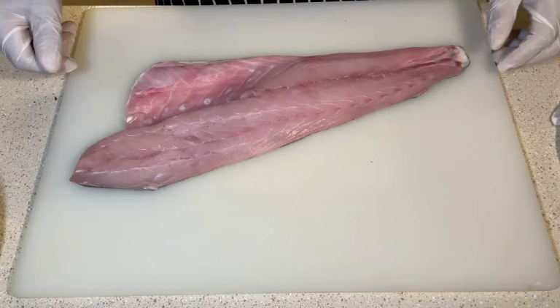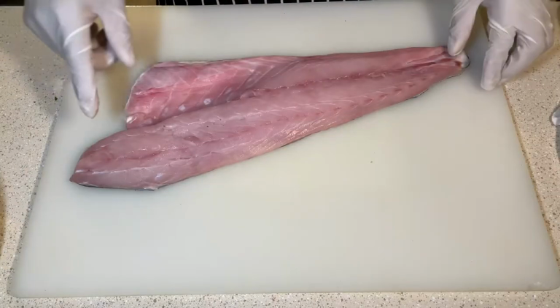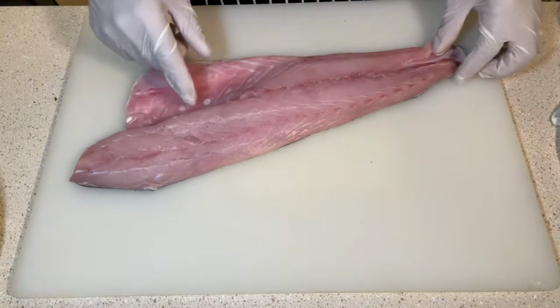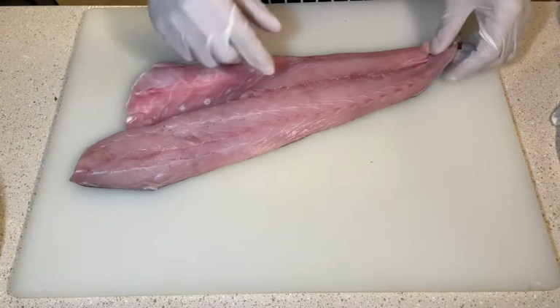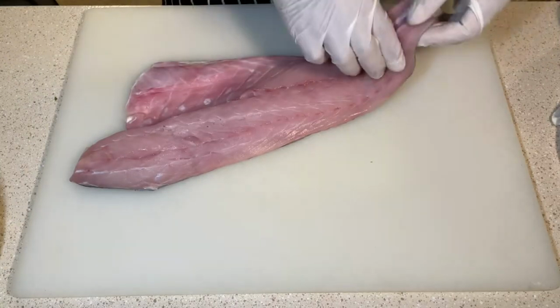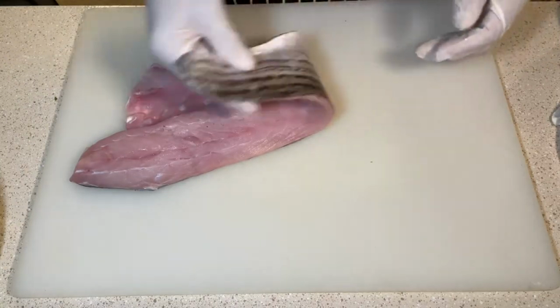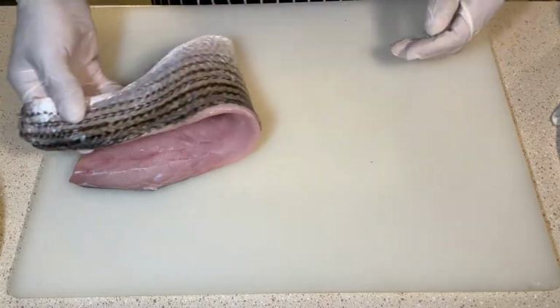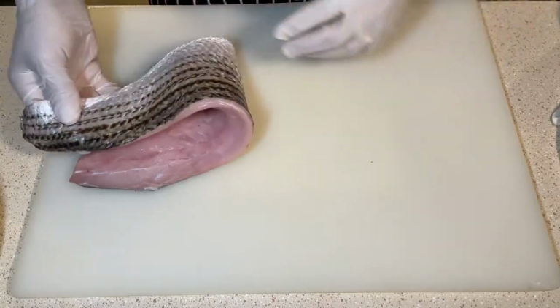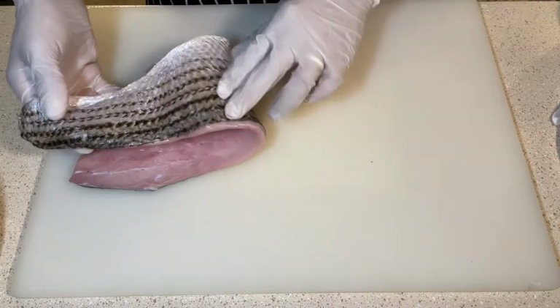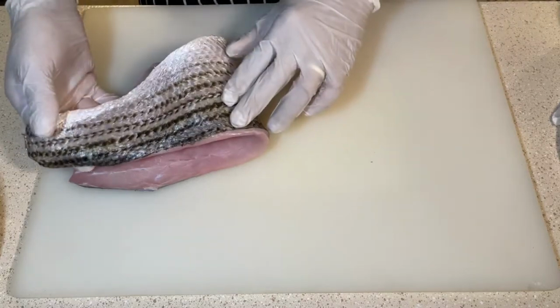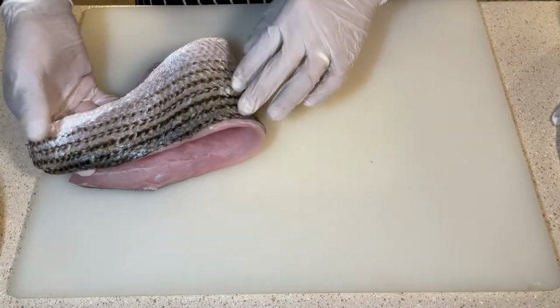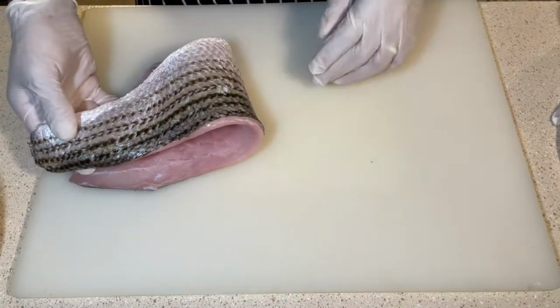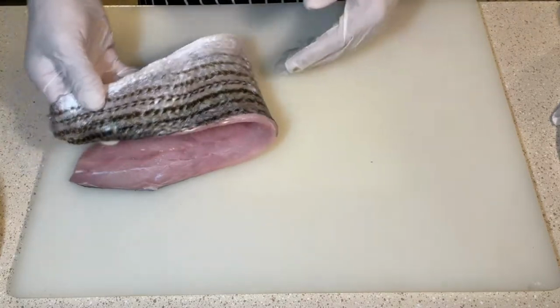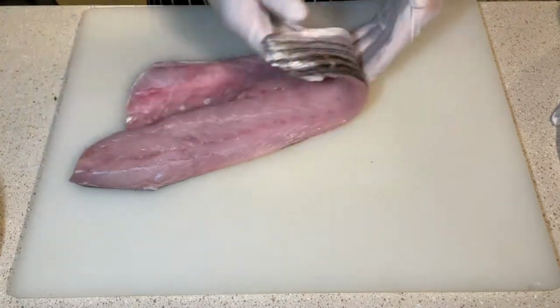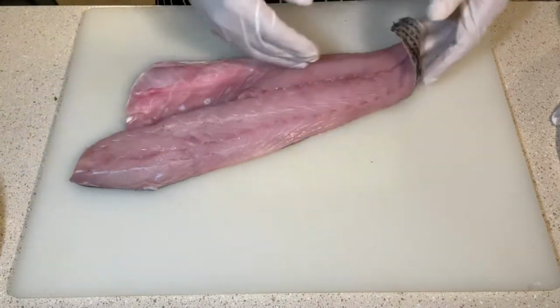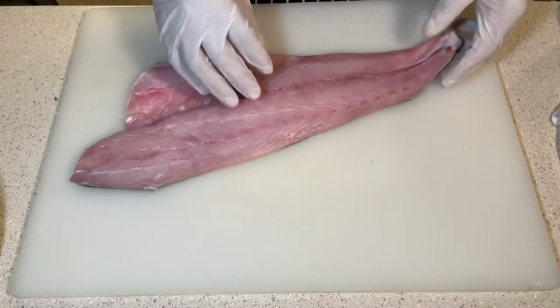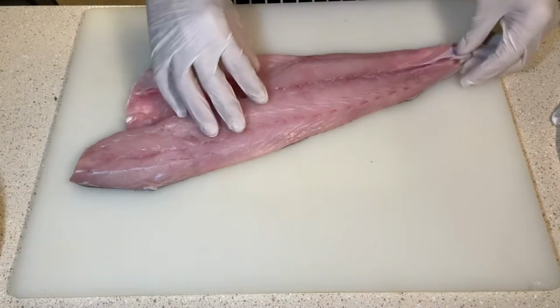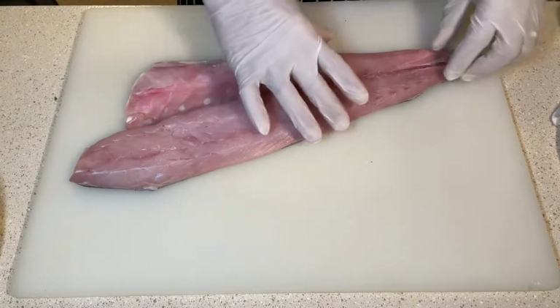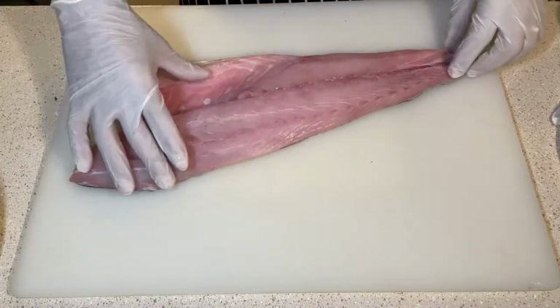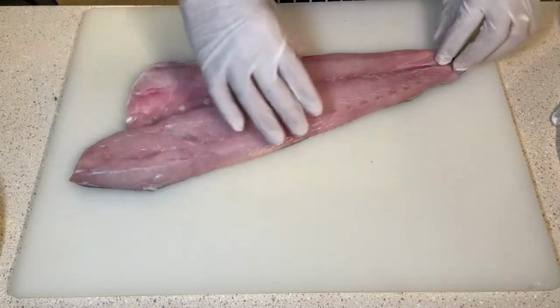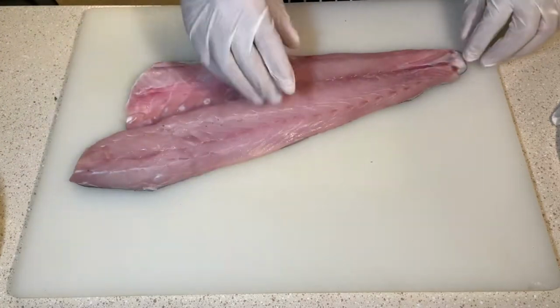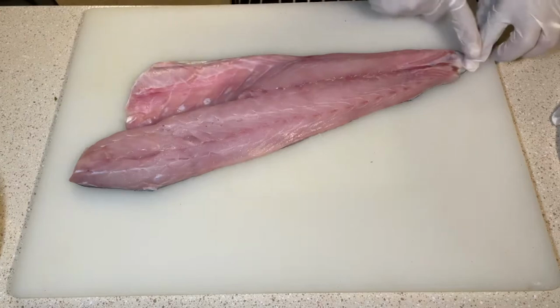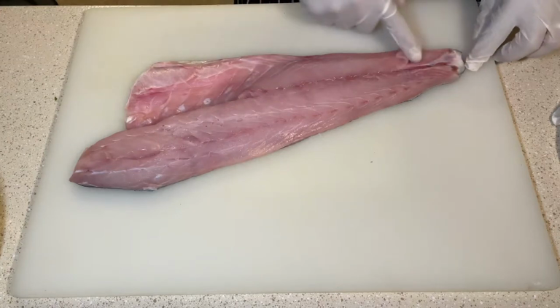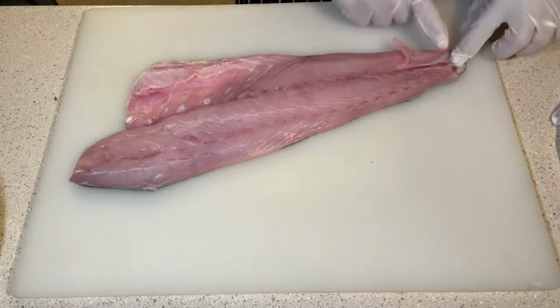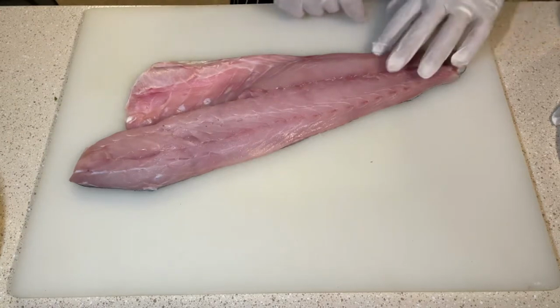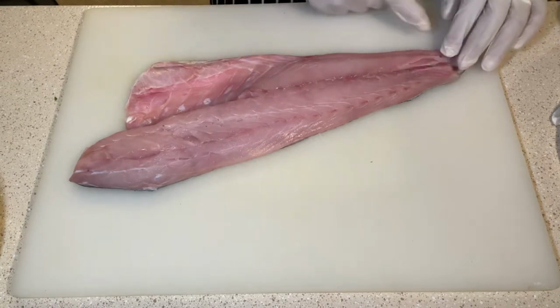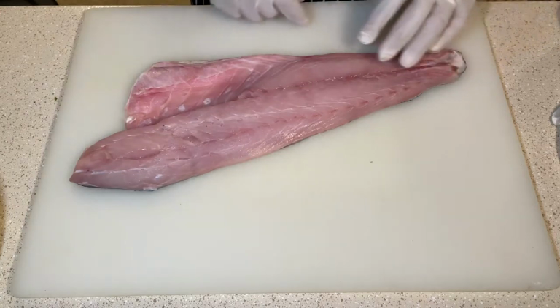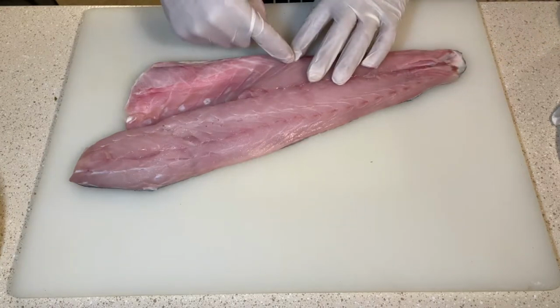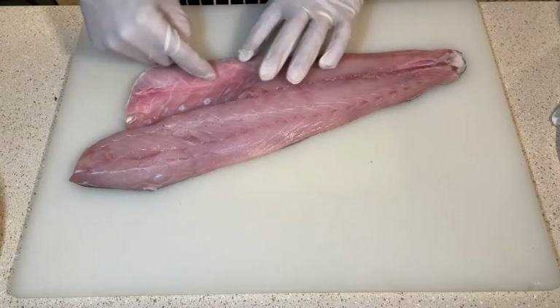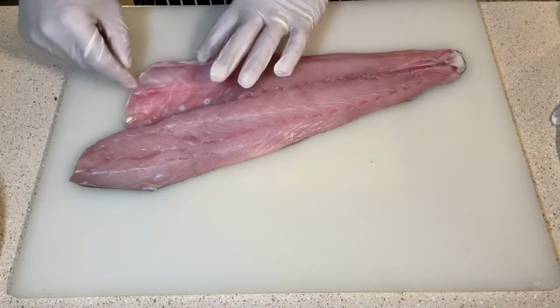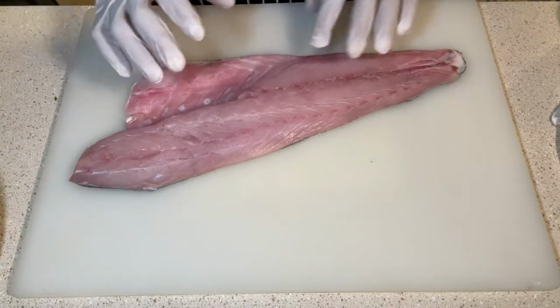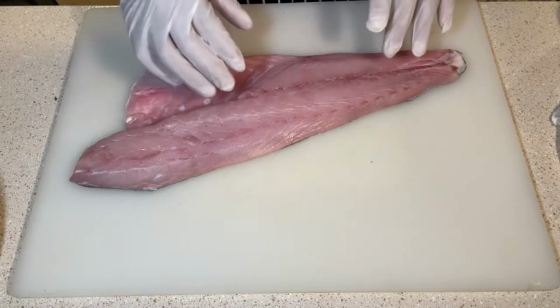Okay guys, here we have one pound and eight ounces of fresh rockfish side. We're going to skin her, take the skin off, and cut the belly just a little bit.